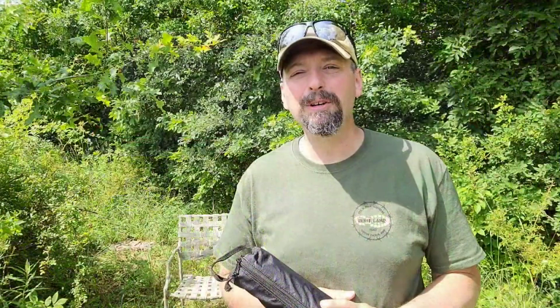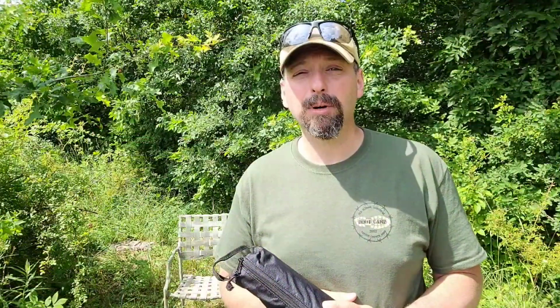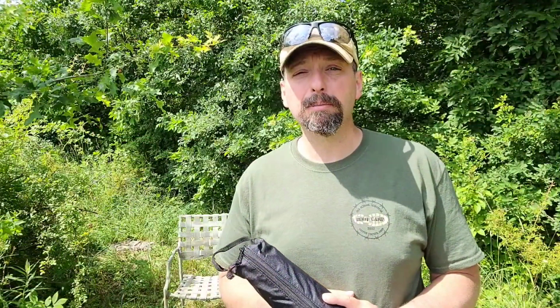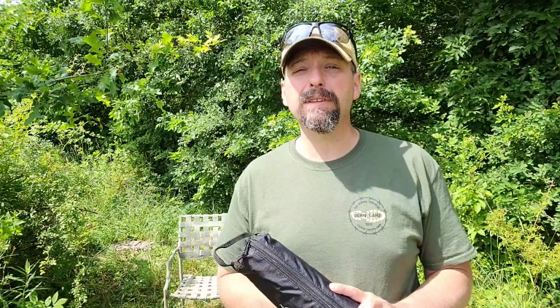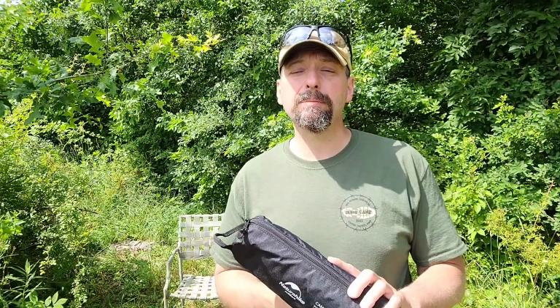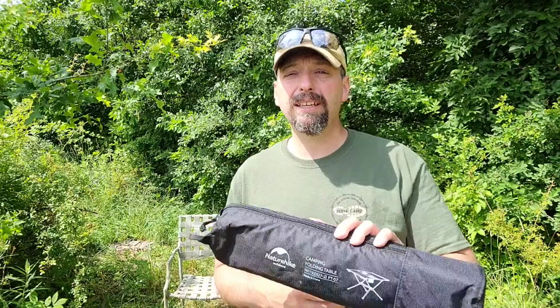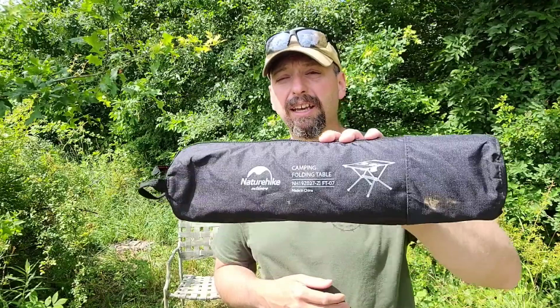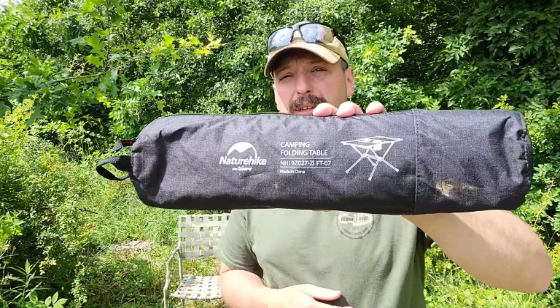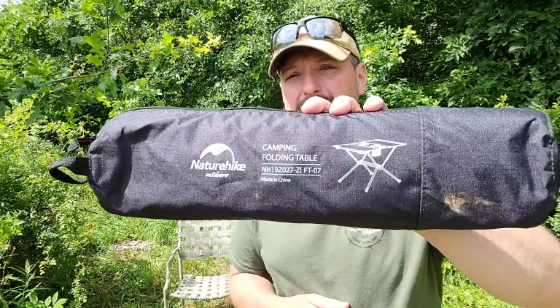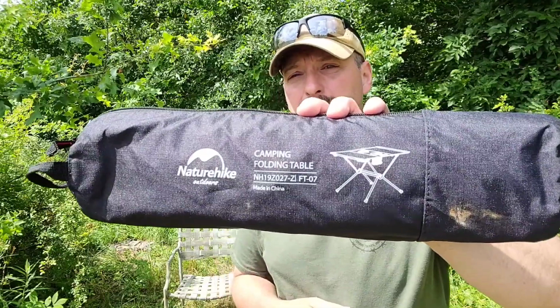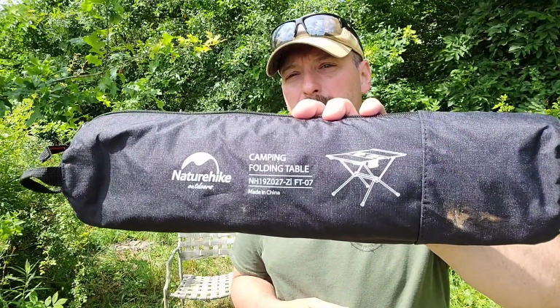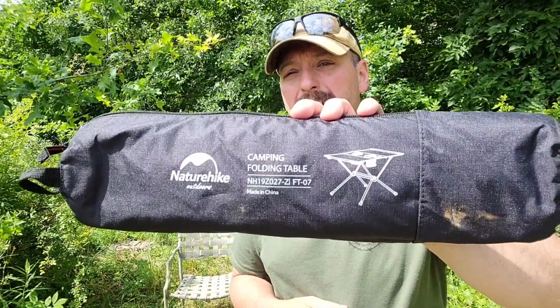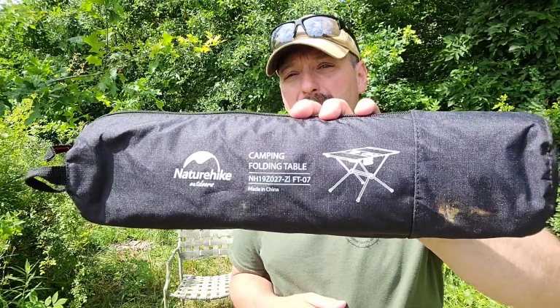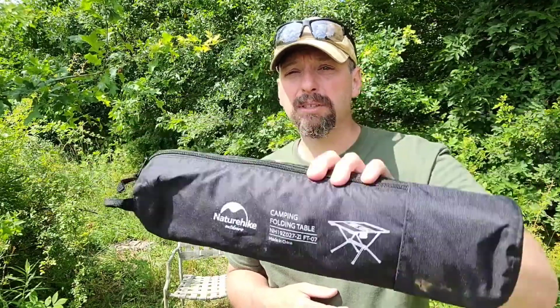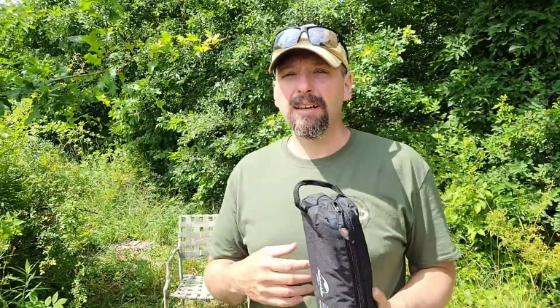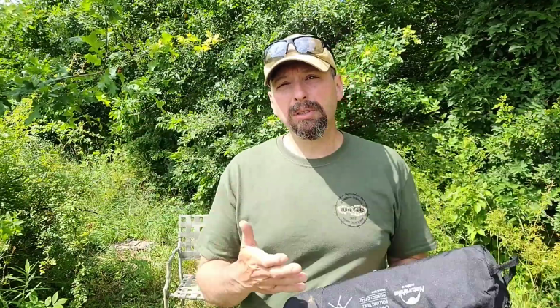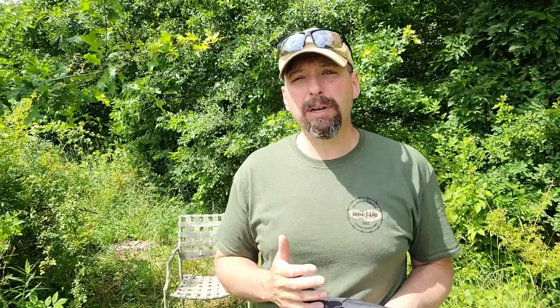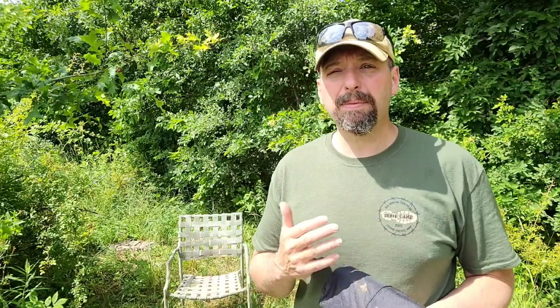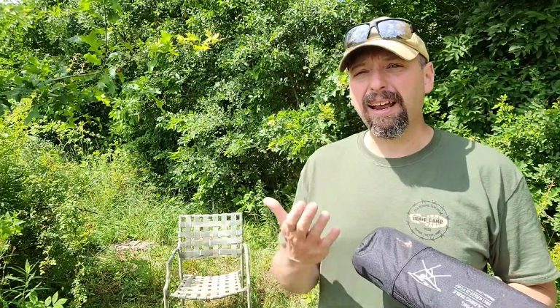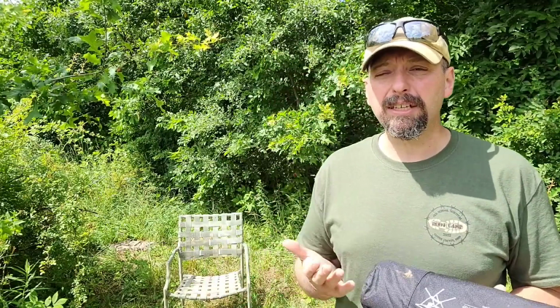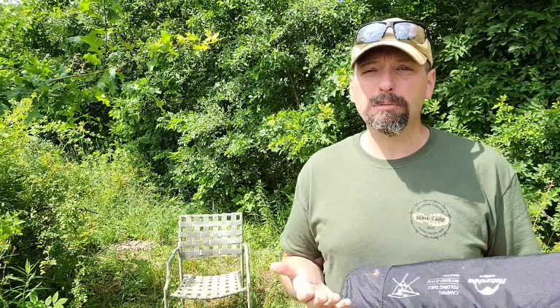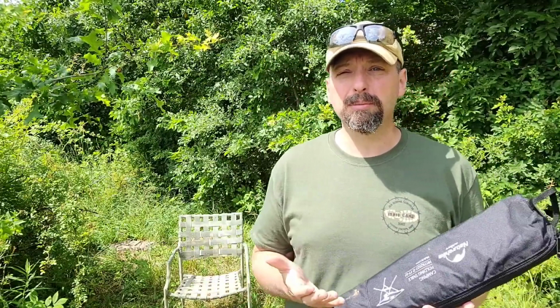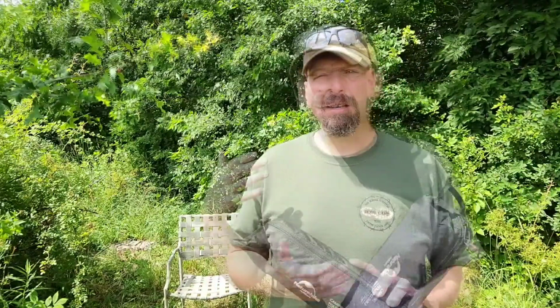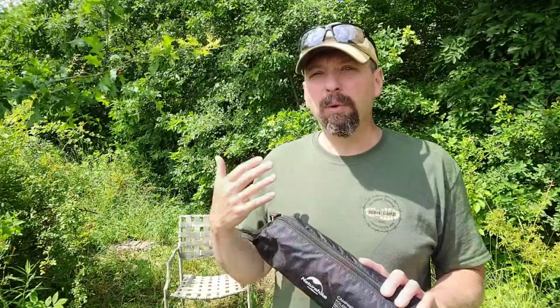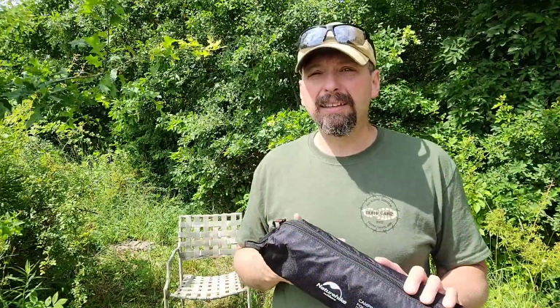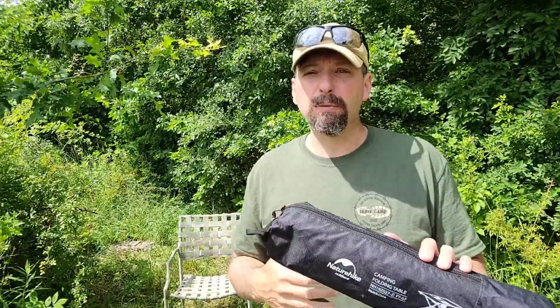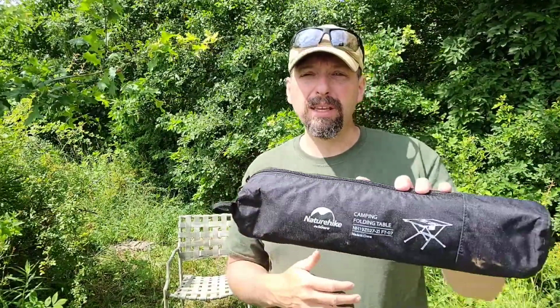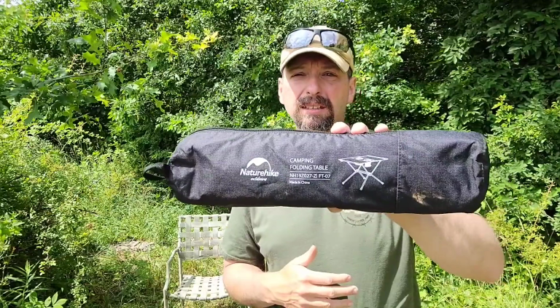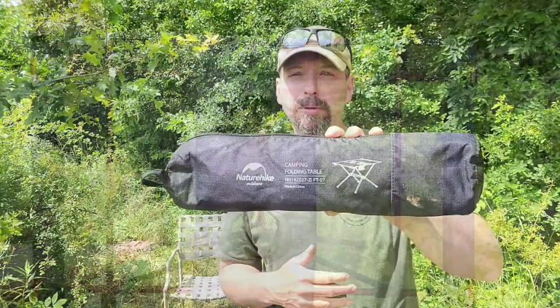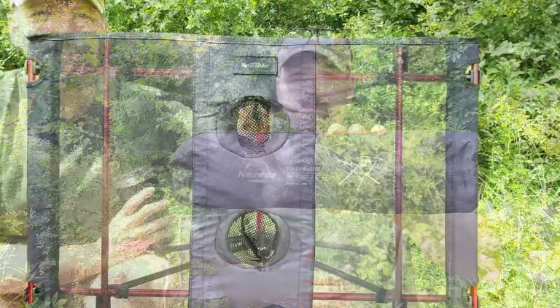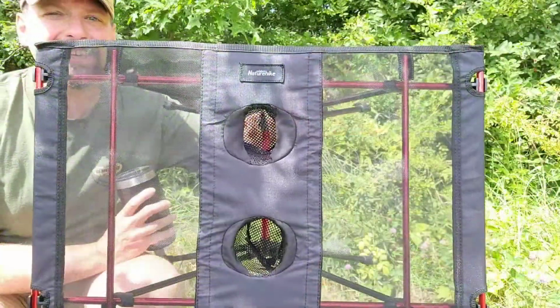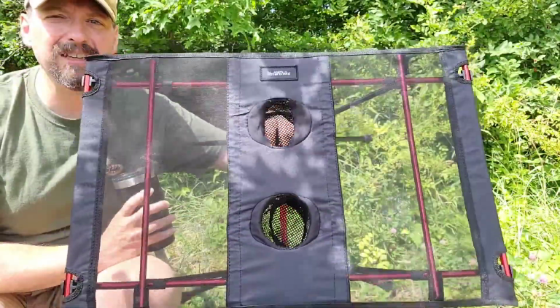Welcome back to Burning River Bushcraft. Today we're going to be taking a look at a folding camping table from Nature Hike Outdoors. Most of the time when I'm camping I have a chair with me of some sort, but one thing I don't have with me is a table.